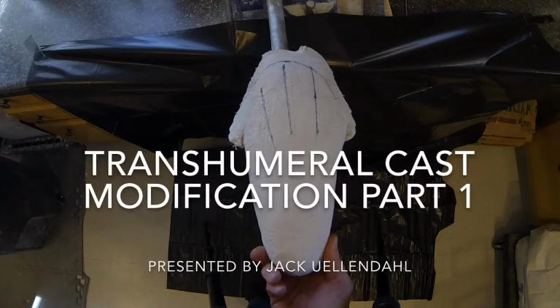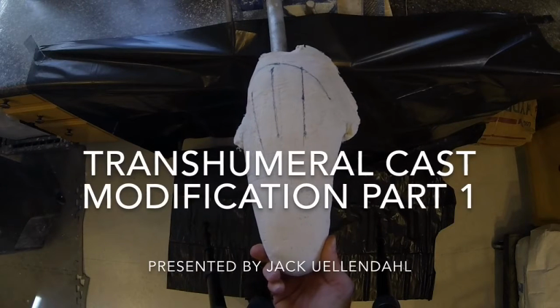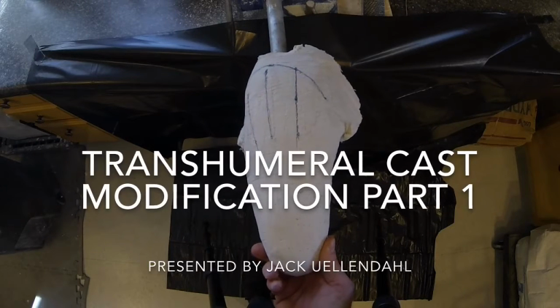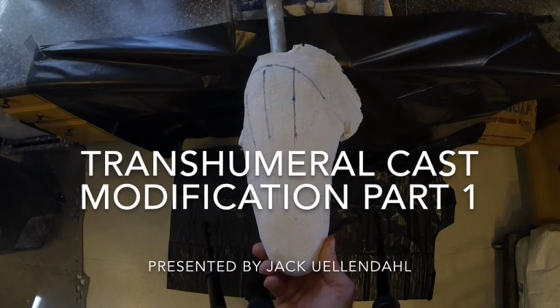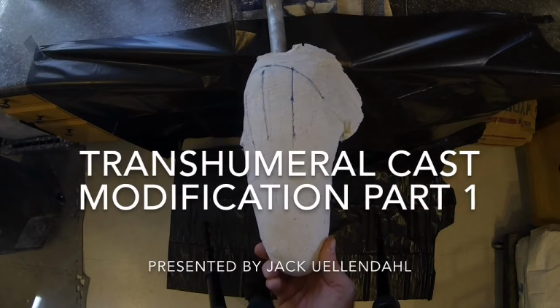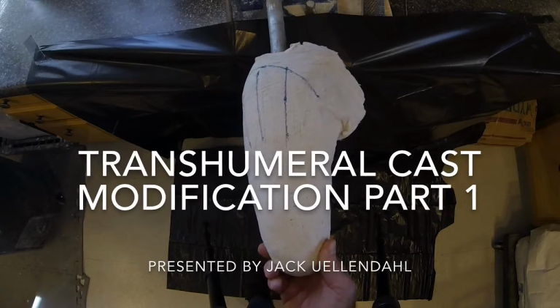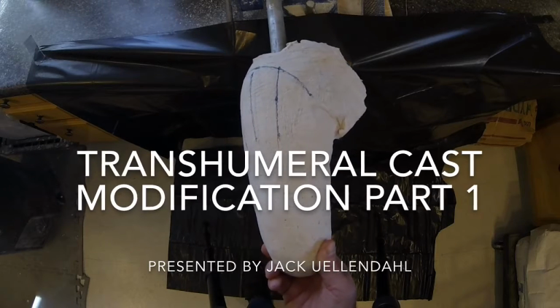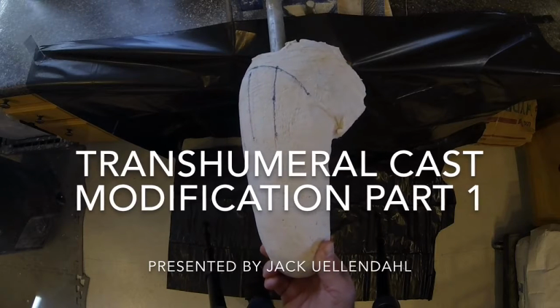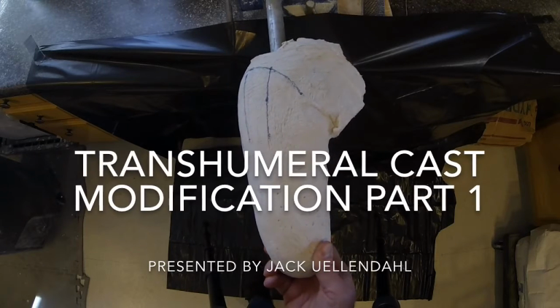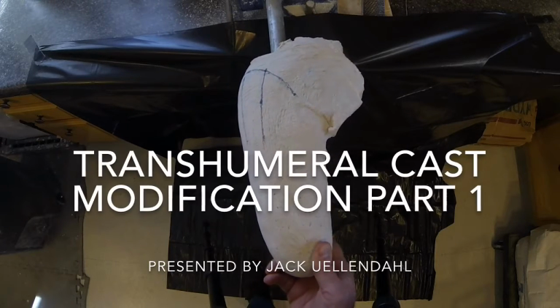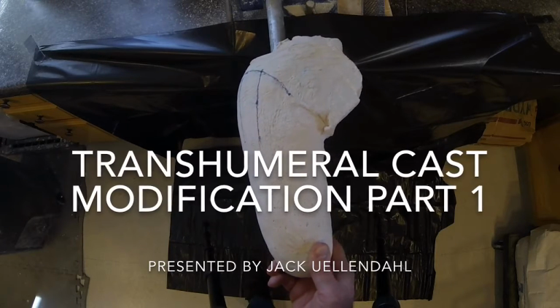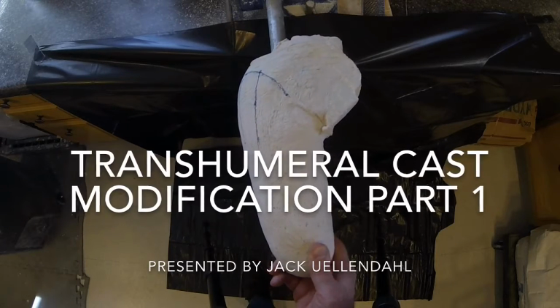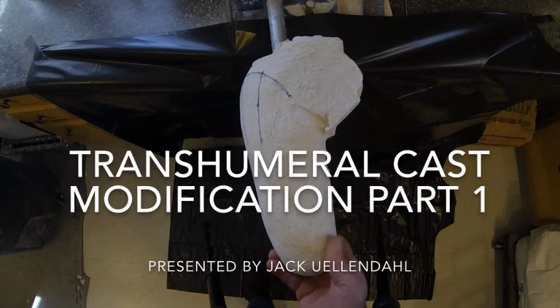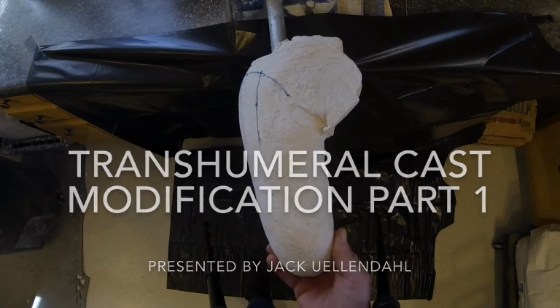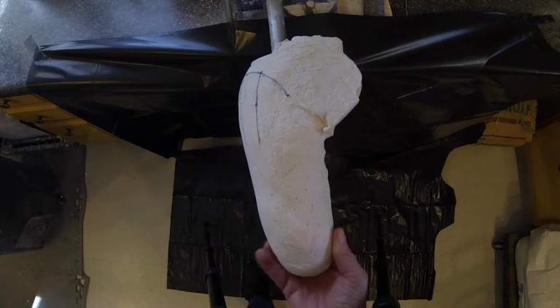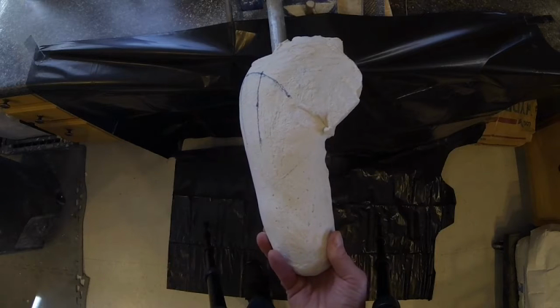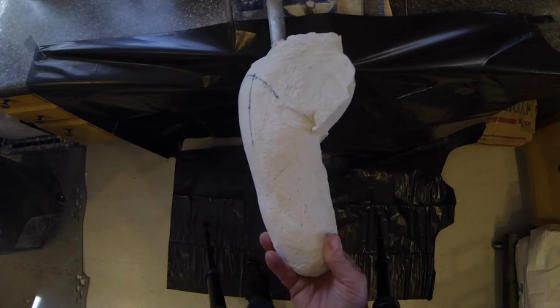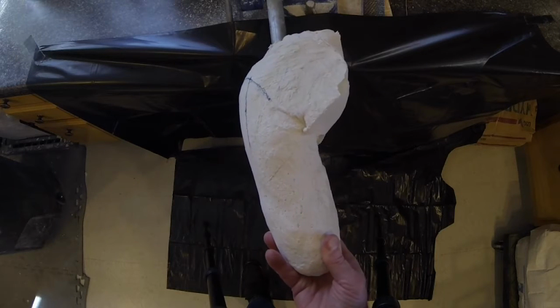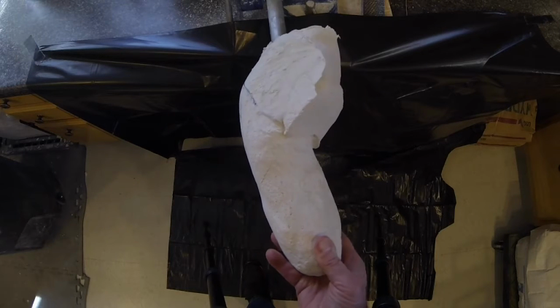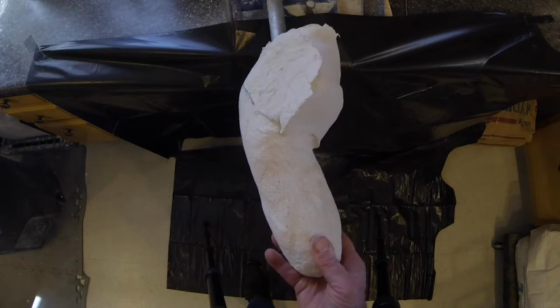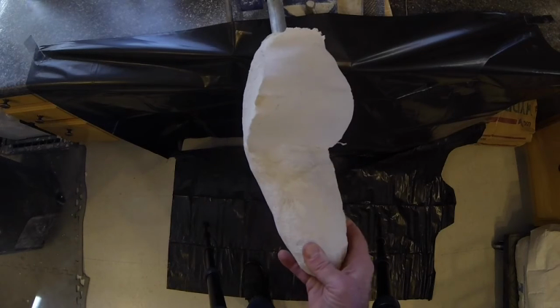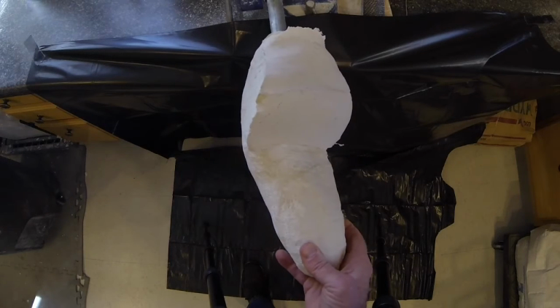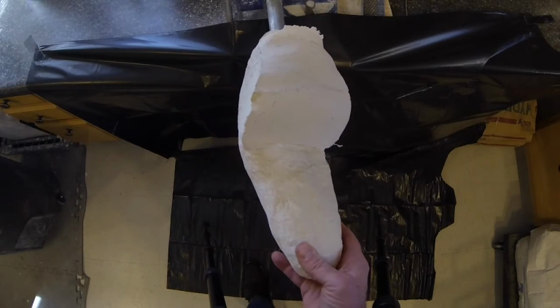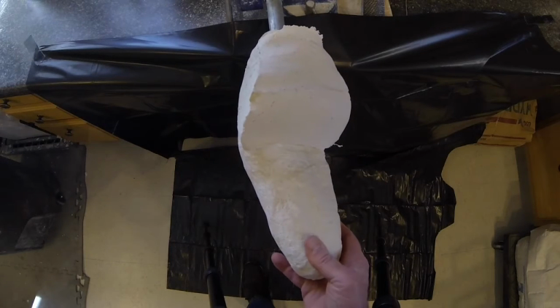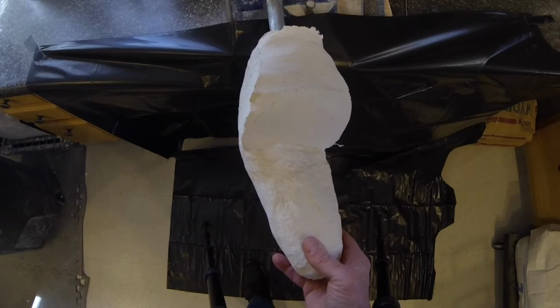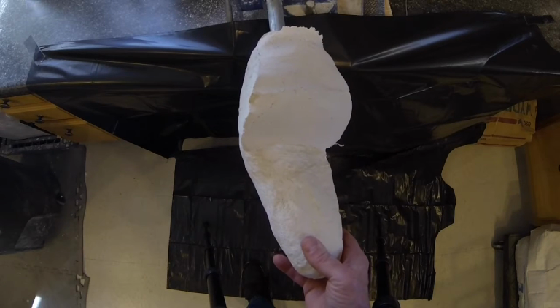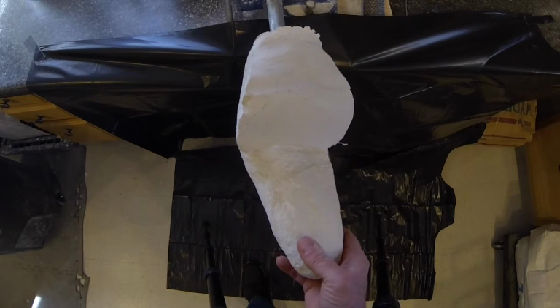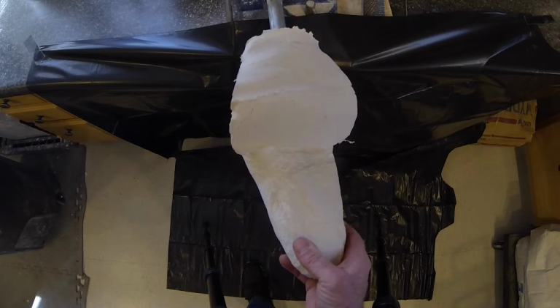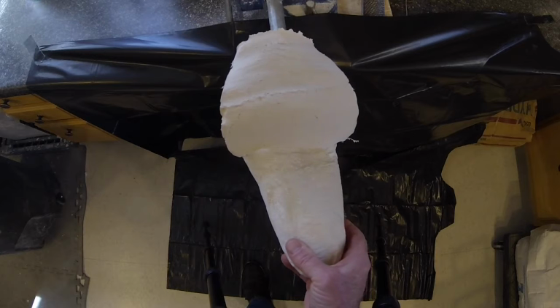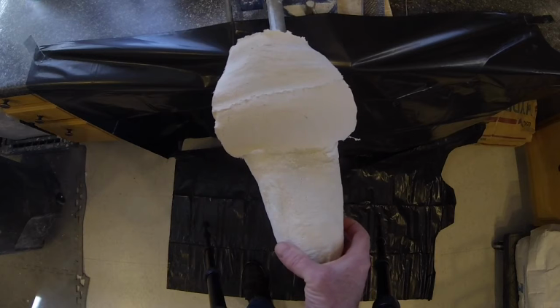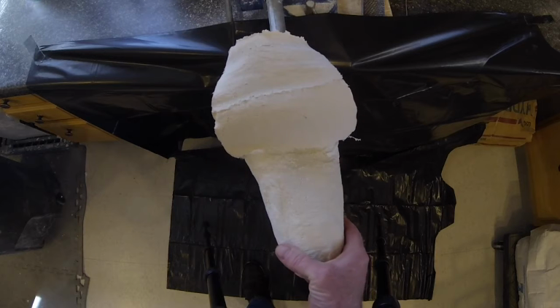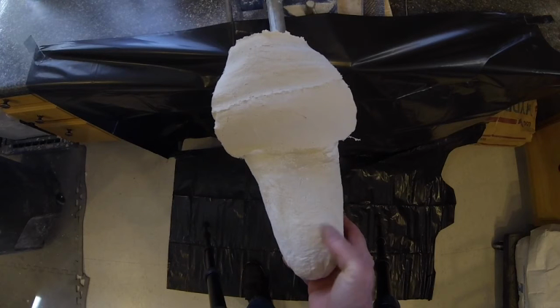This video presents the plaster modification procedure for the transhumeral prosthetic socket. Here we see the plaster model after the plaster bandage wrap cast has been removed.